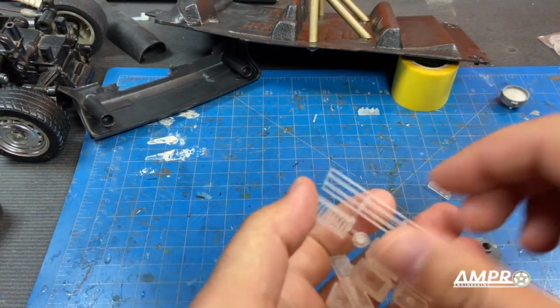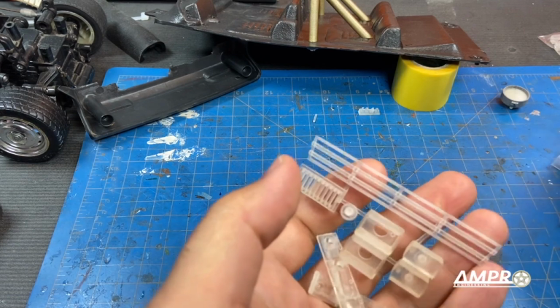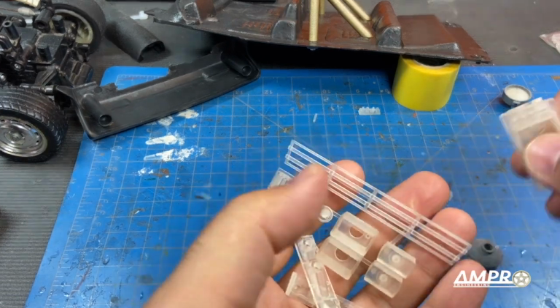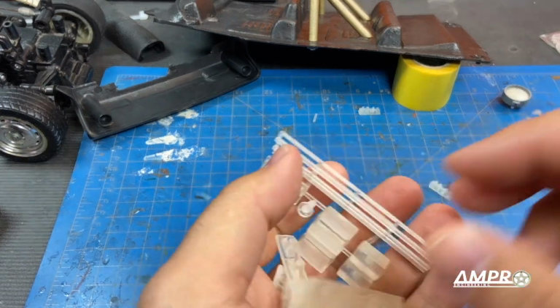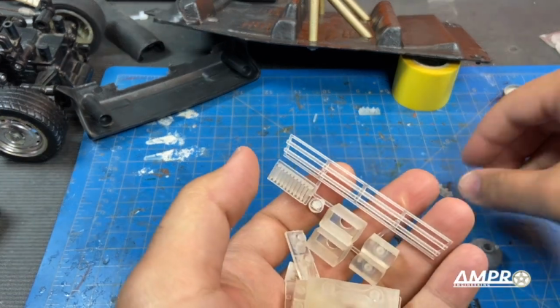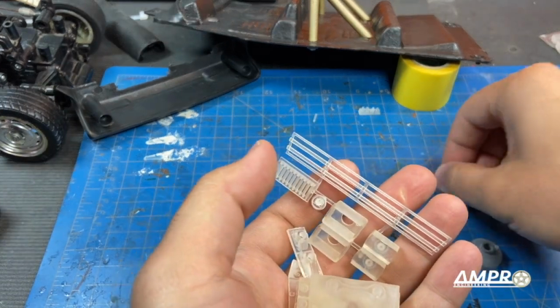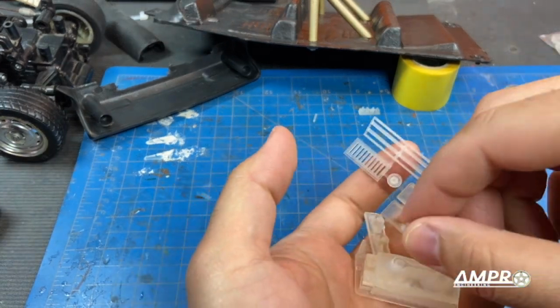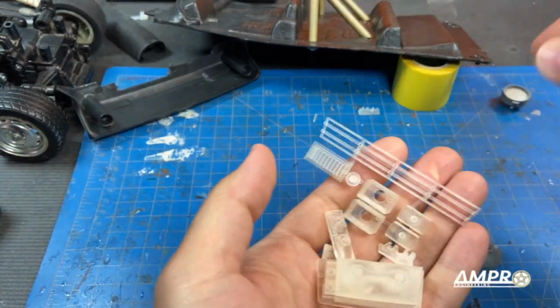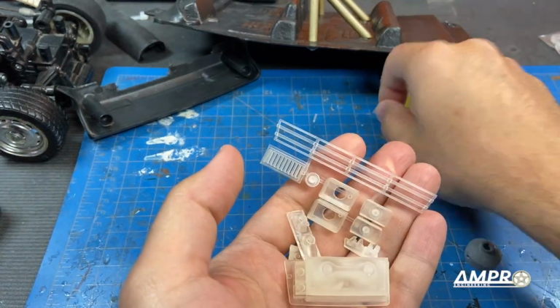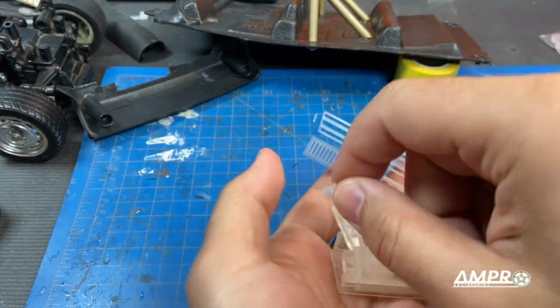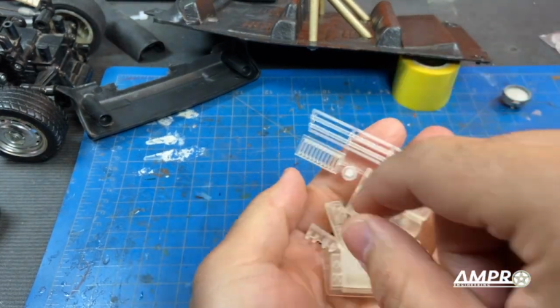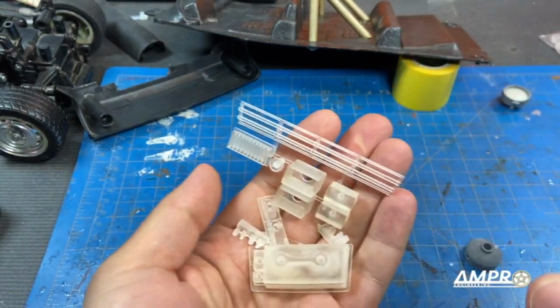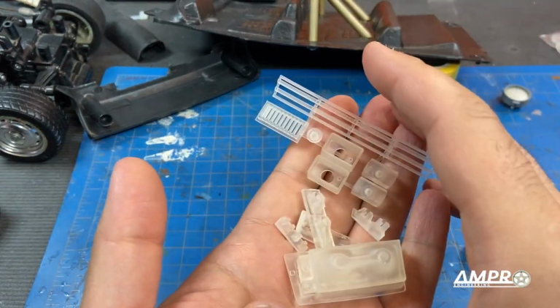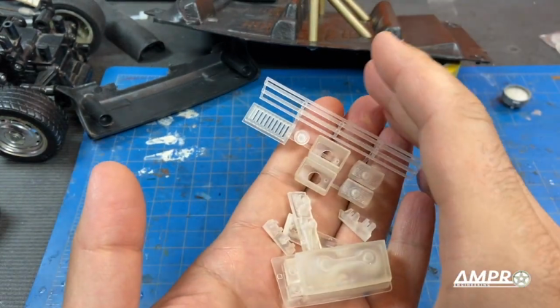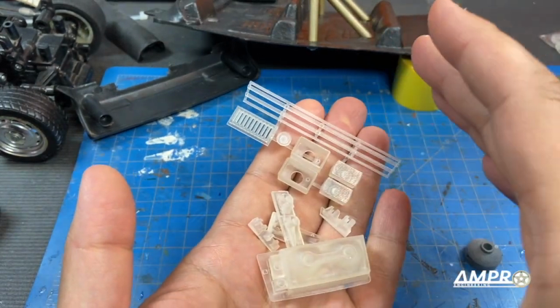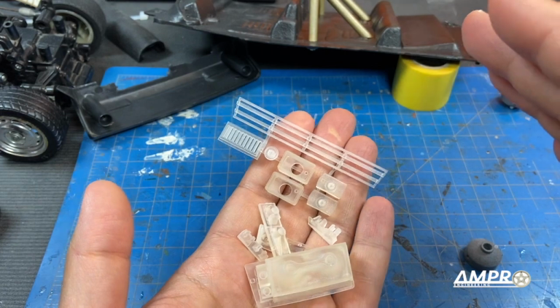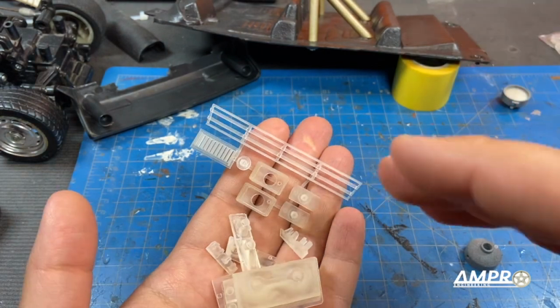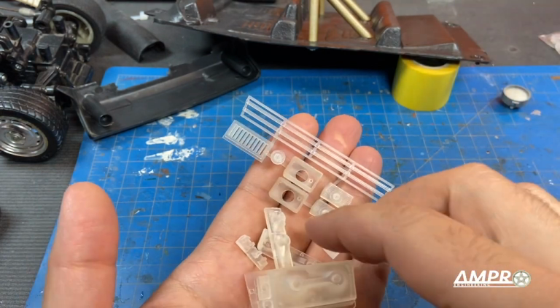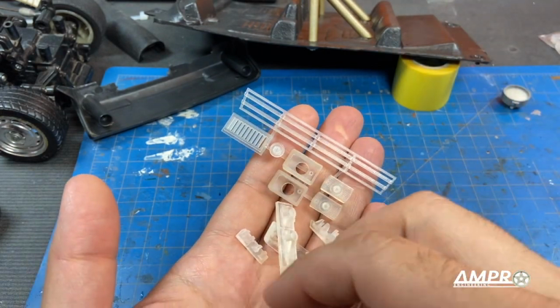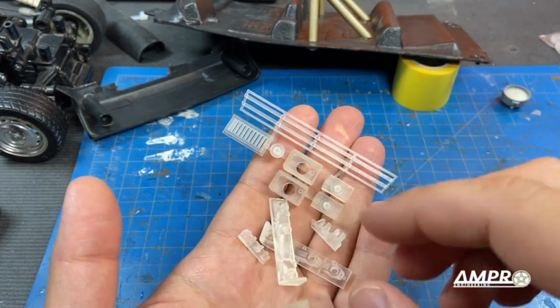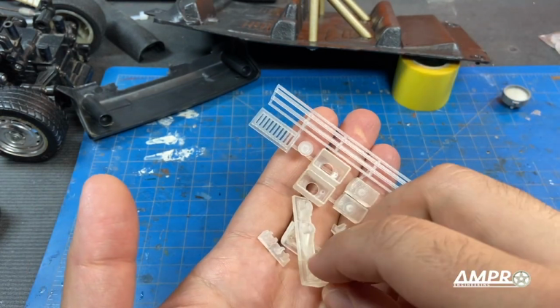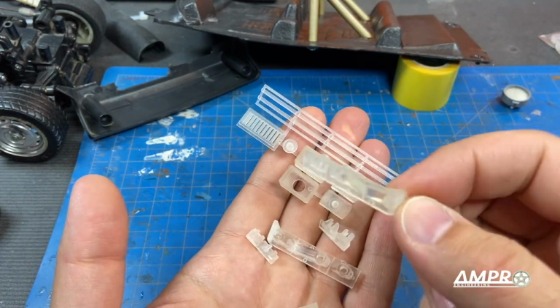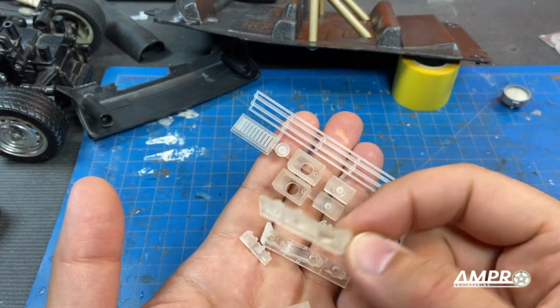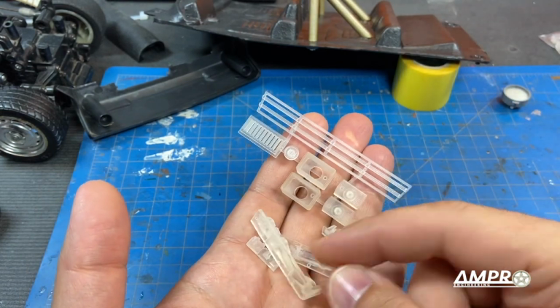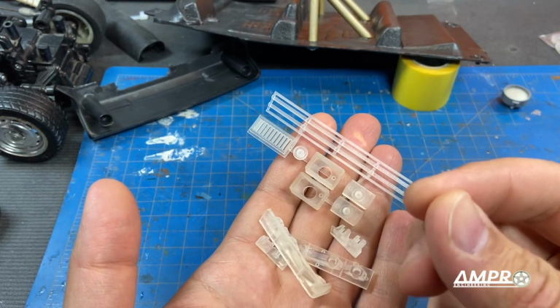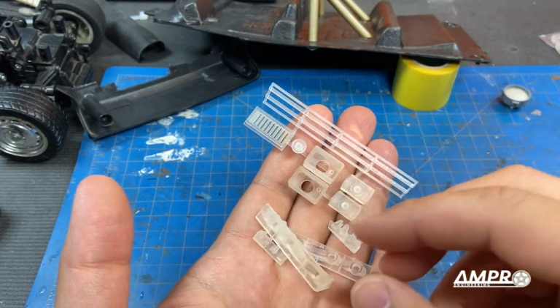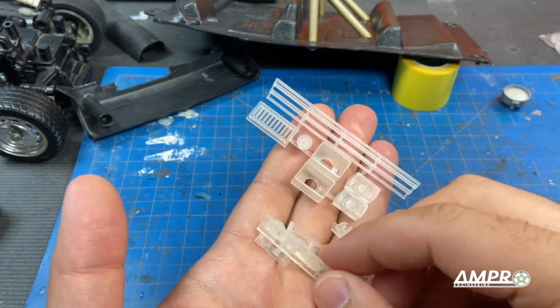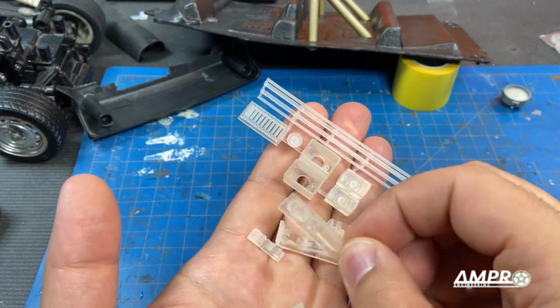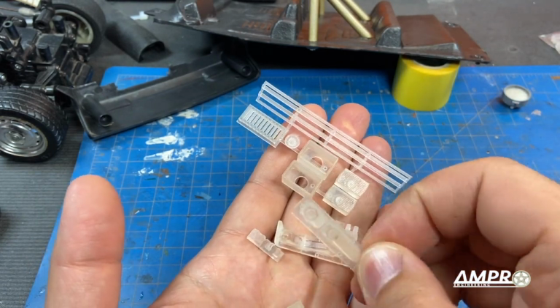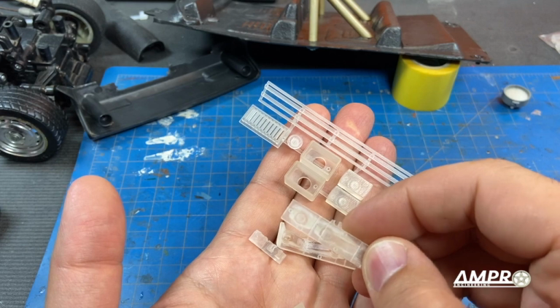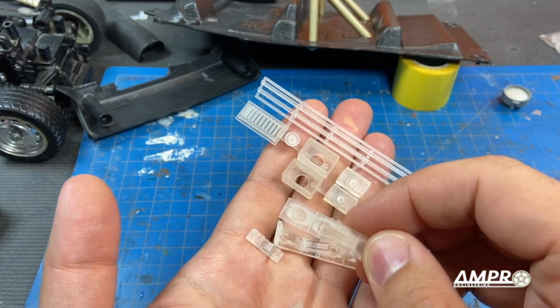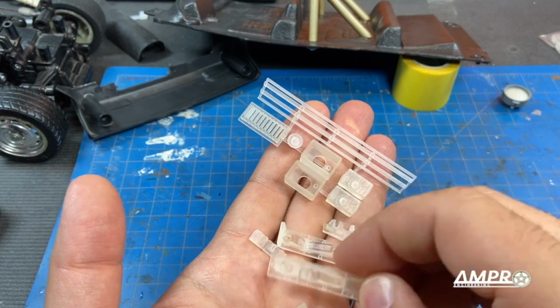It's always important to rinse them really well and use a detergent prior to actually painting them because the support material is waxy and it doesn't always completely come off.